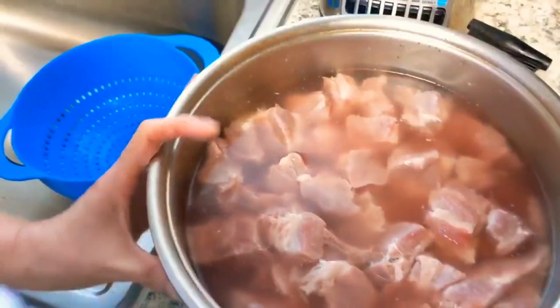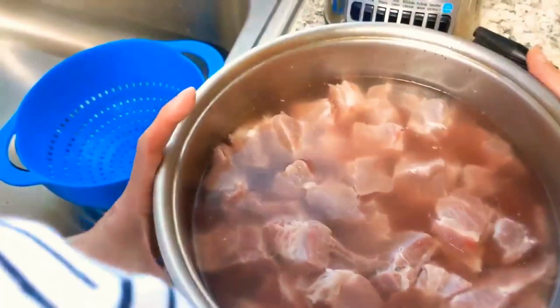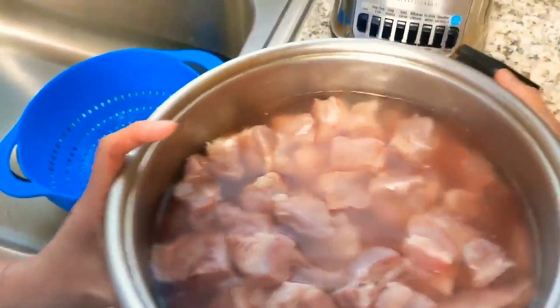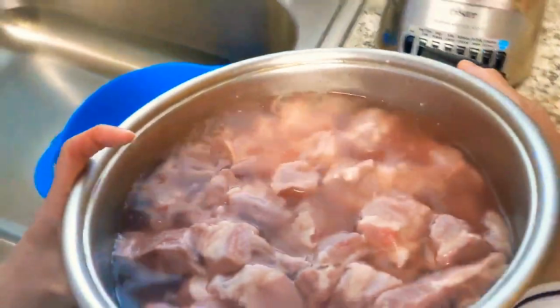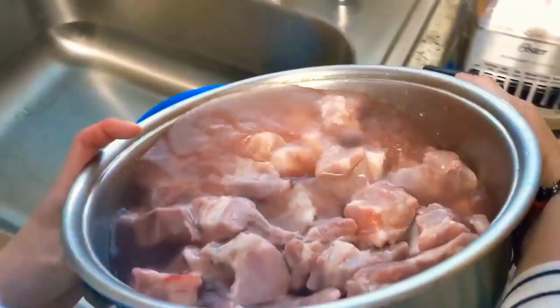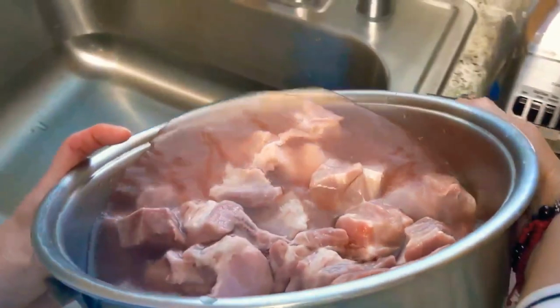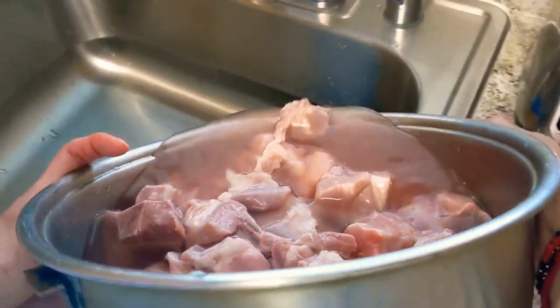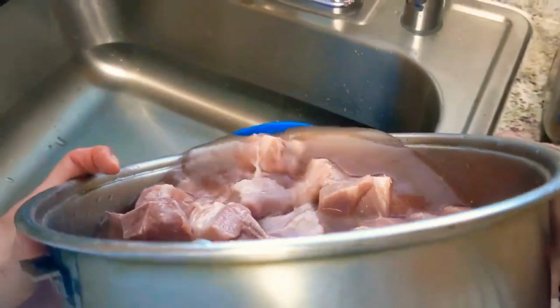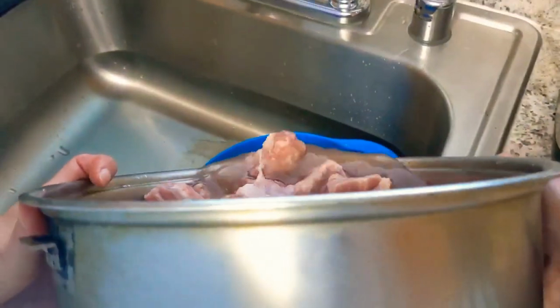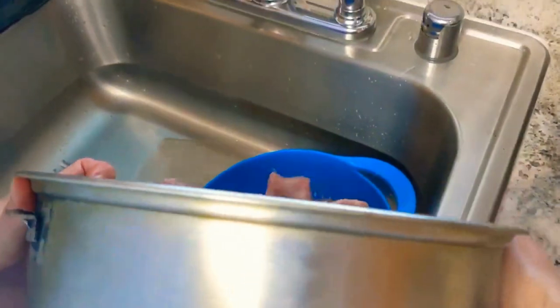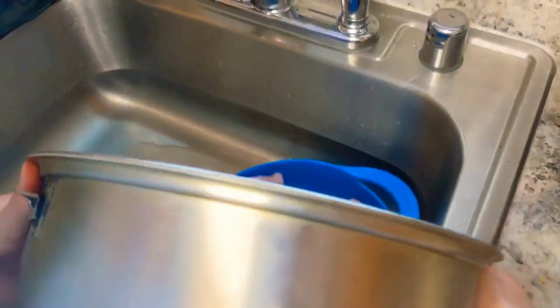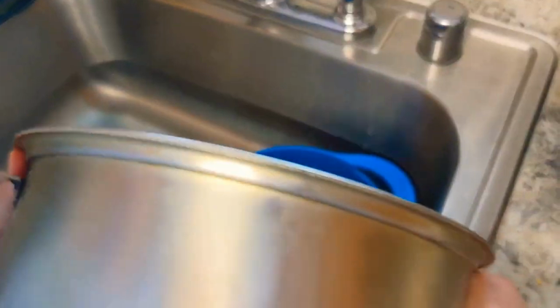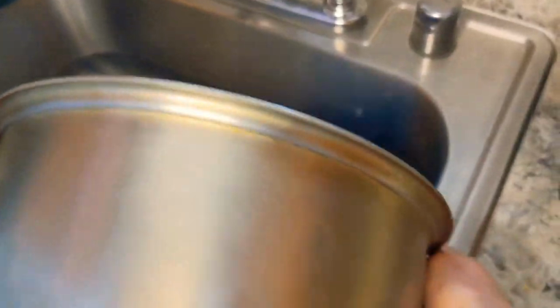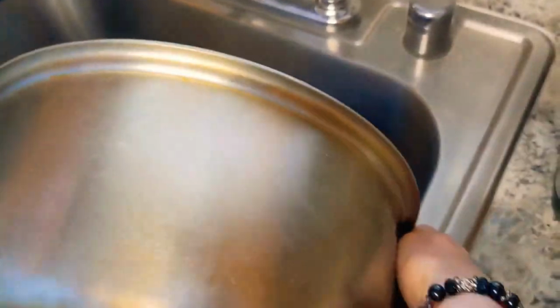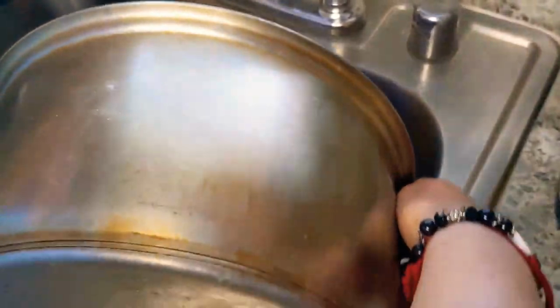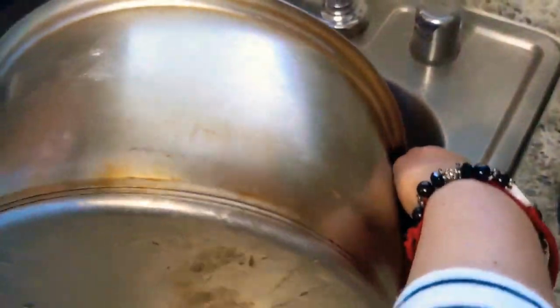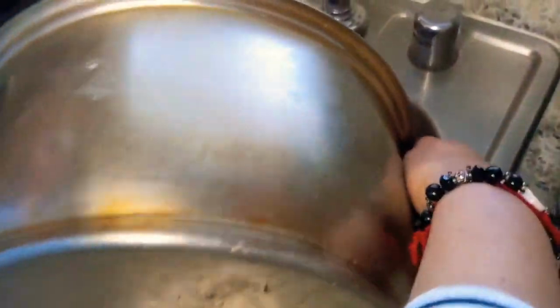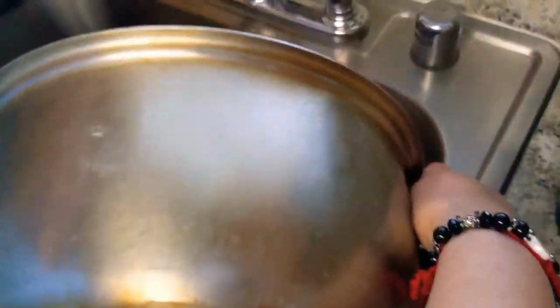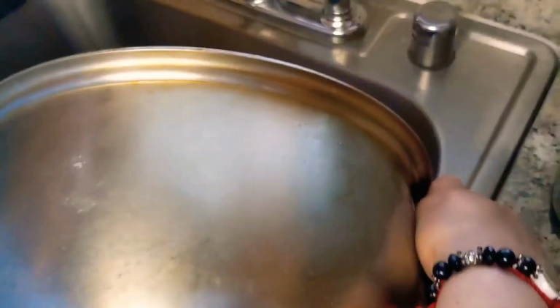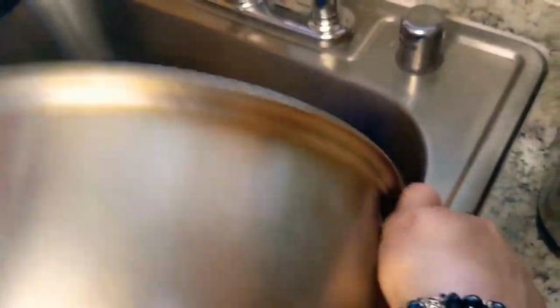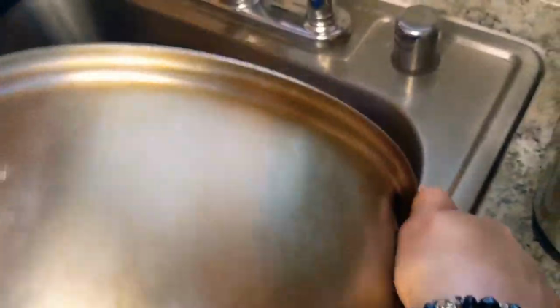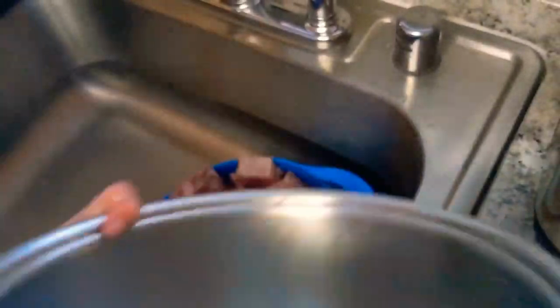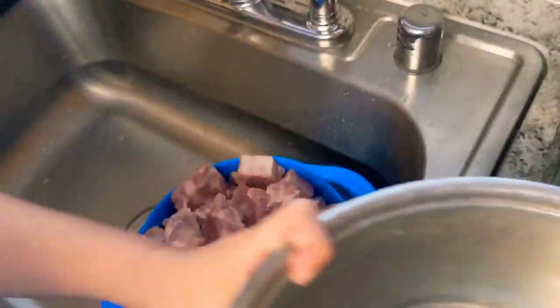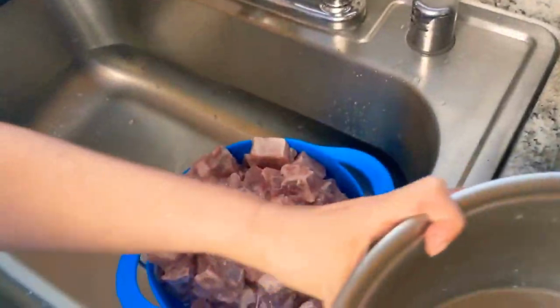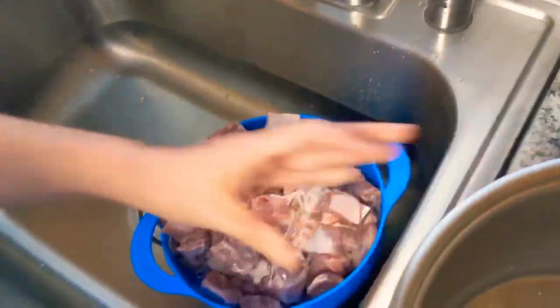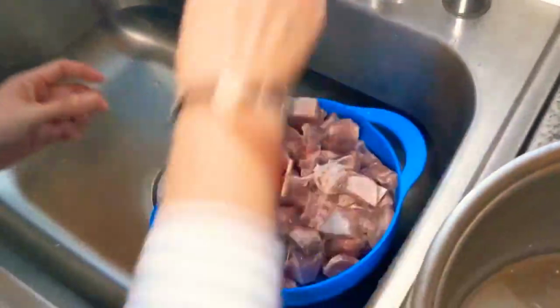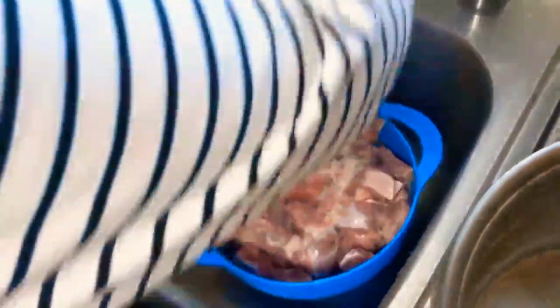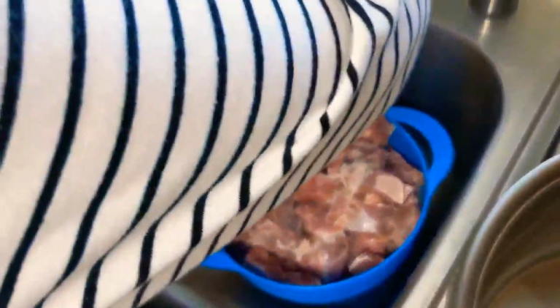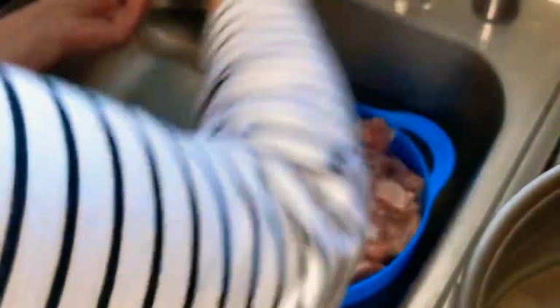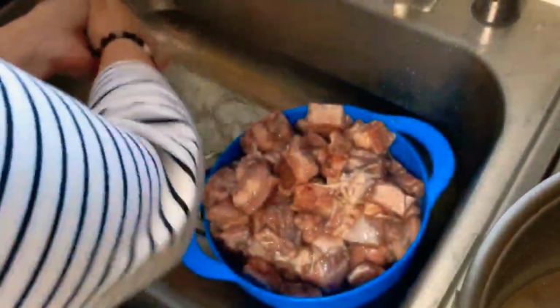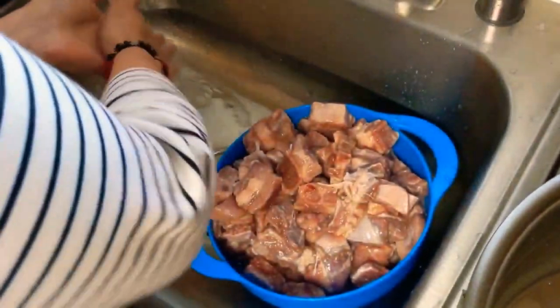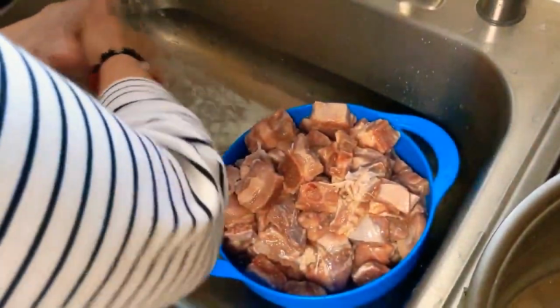I'm ready to drain the baby back ribs. Take all the water out and give it another rinse.